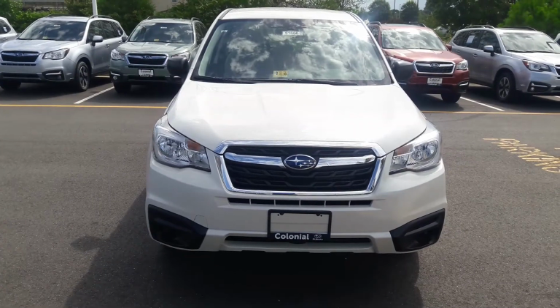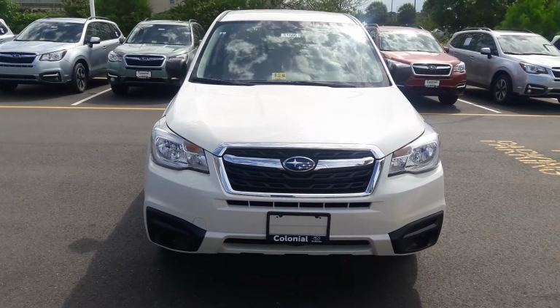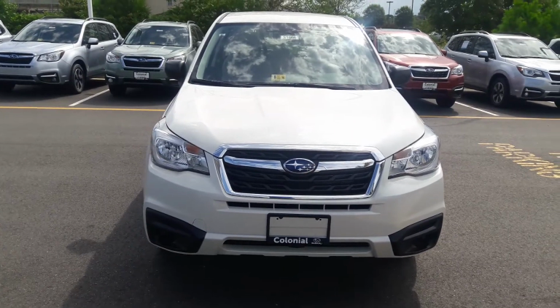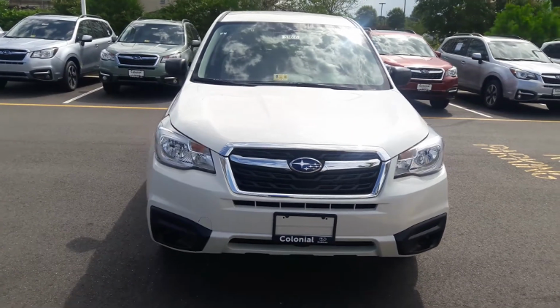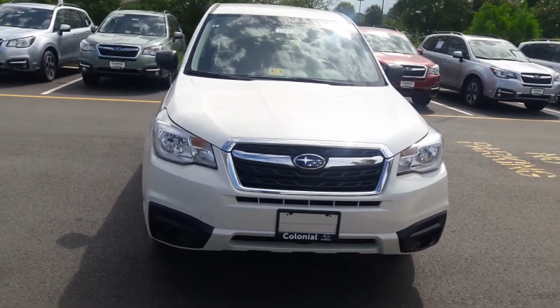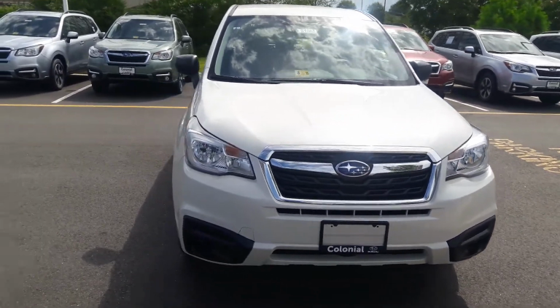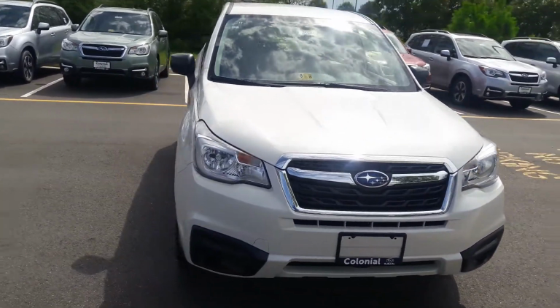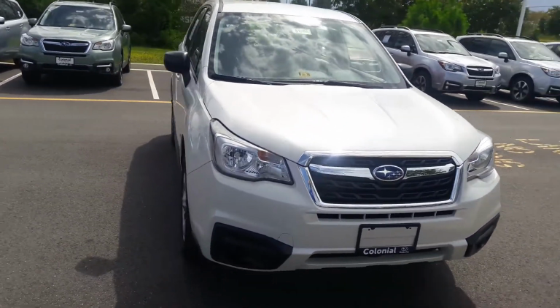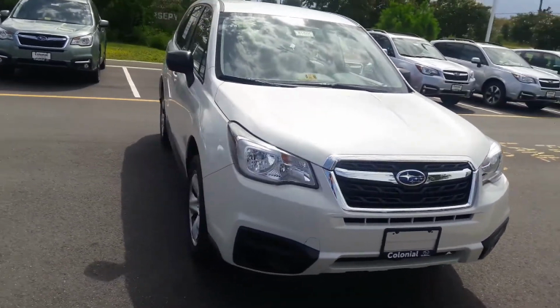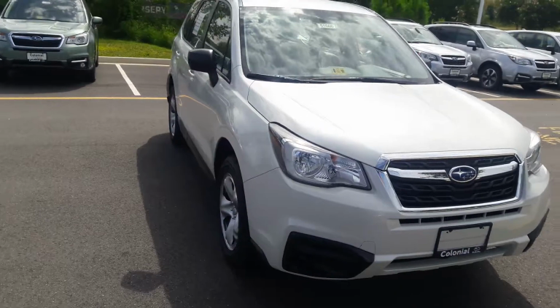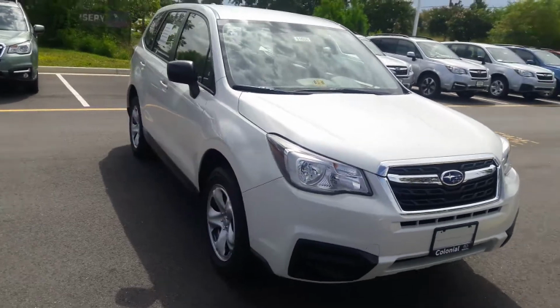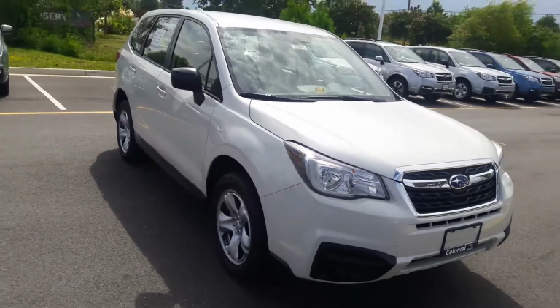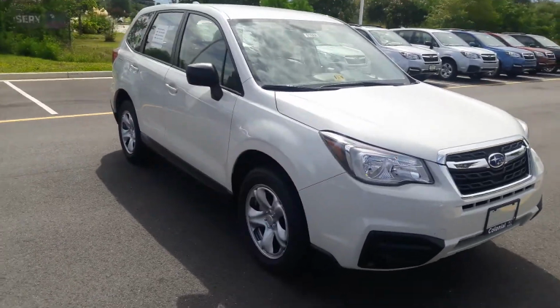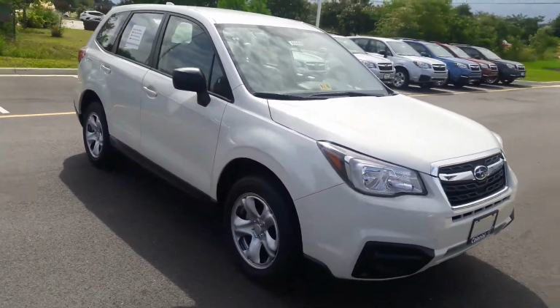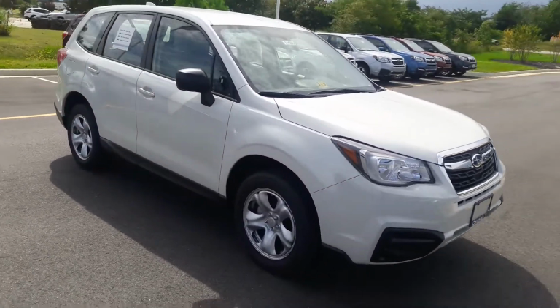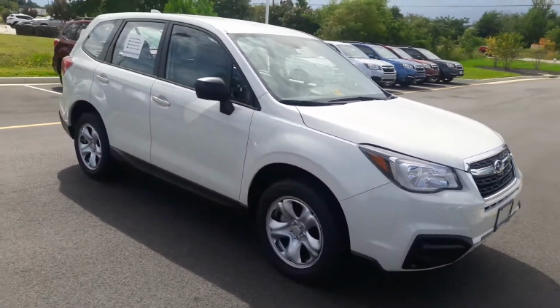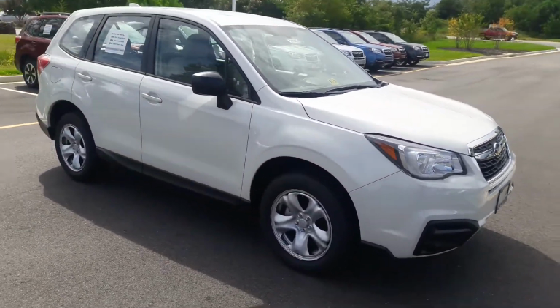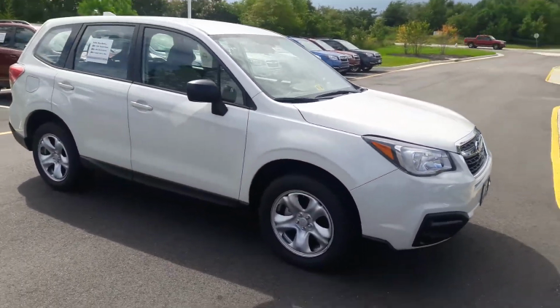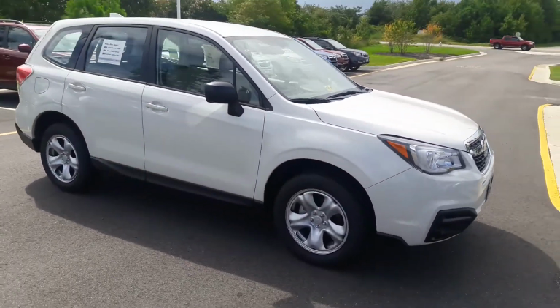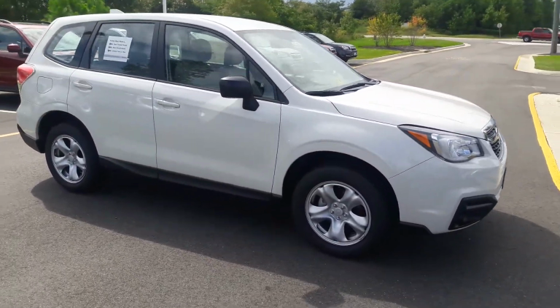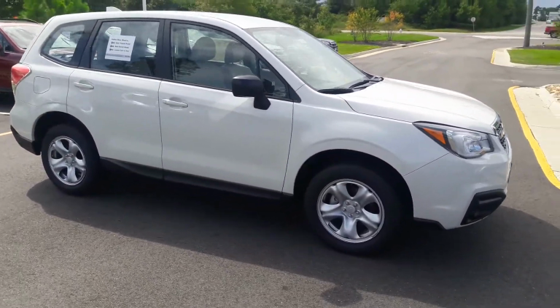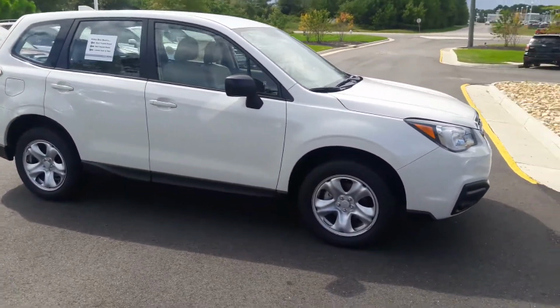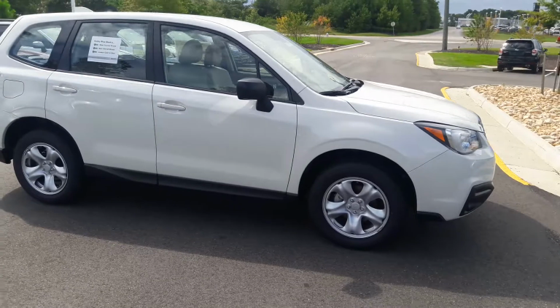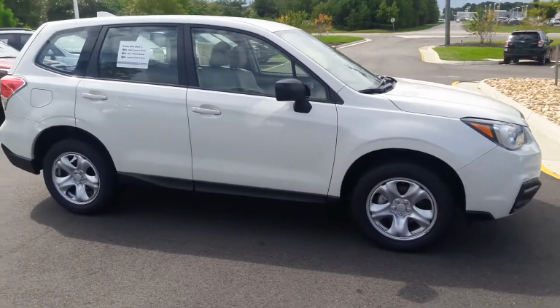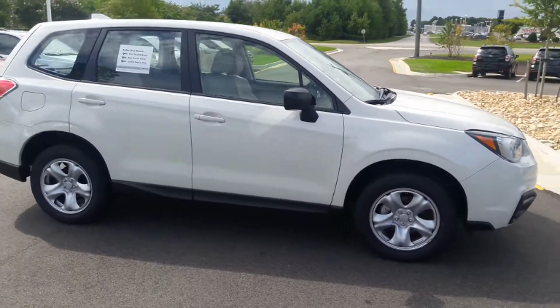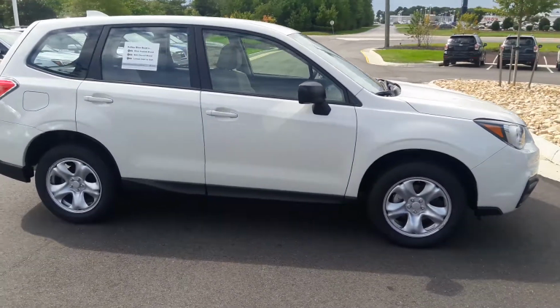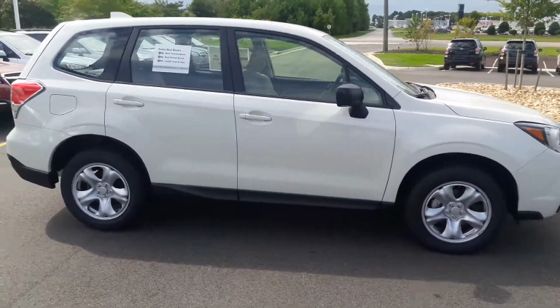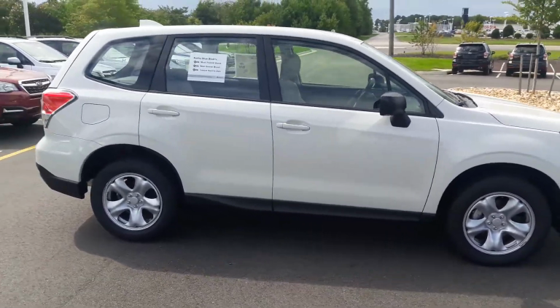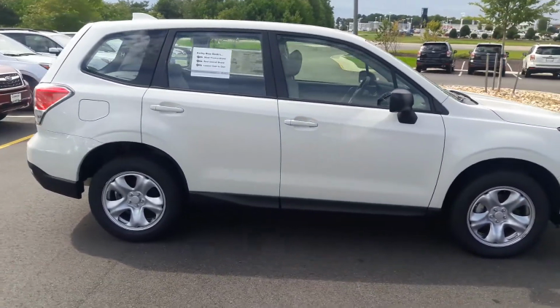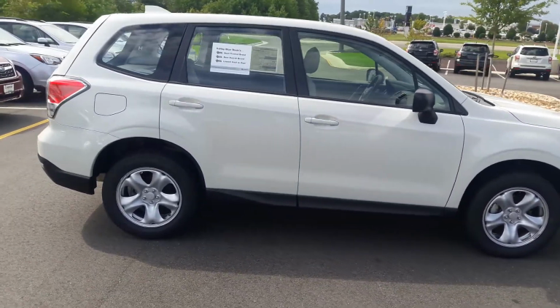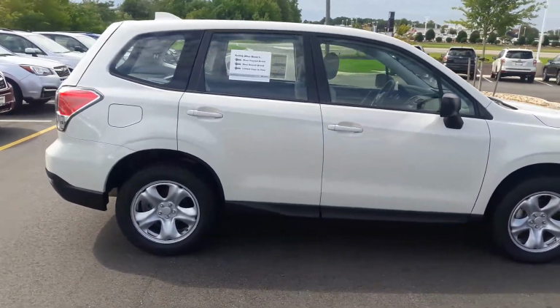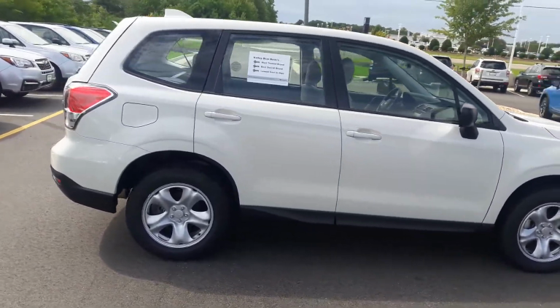Good morning, Chris Johnson from Colonial Subaru. I just wanted to take an opportunity — we spoke ever so briefly yesterday about a base model manual transmission 2018 Subaru Forester, and also the possibility of your interest in an automatic base model Forester.